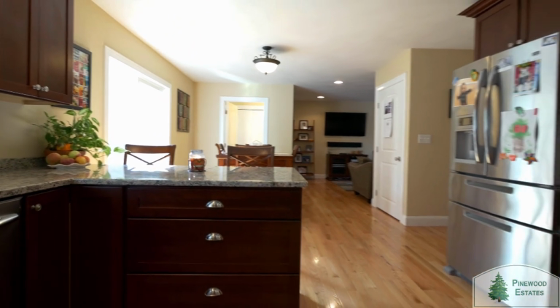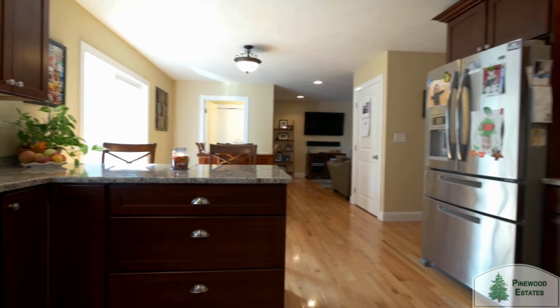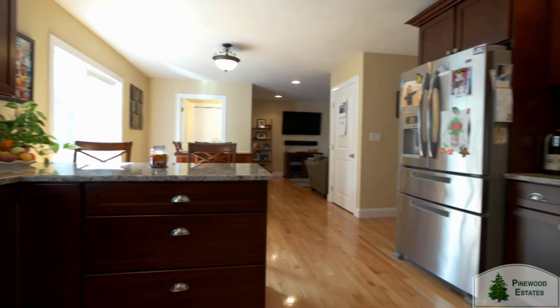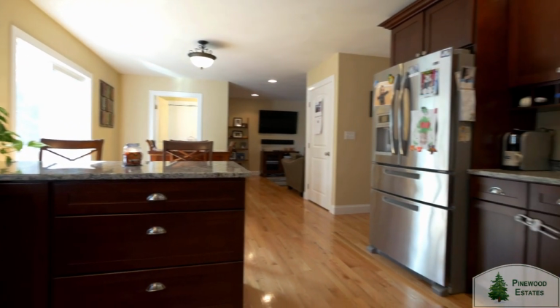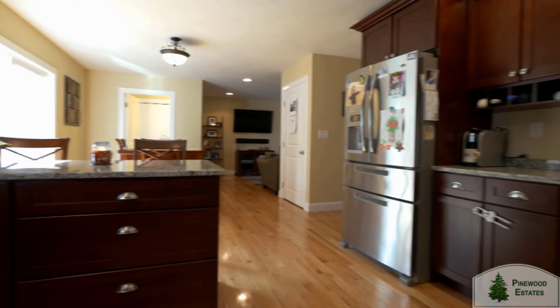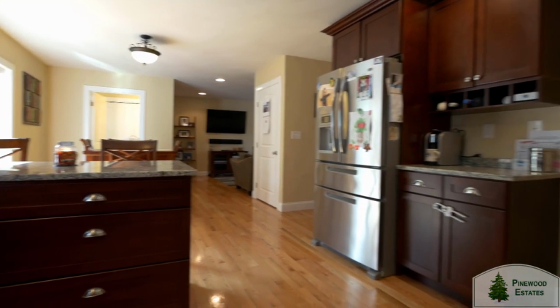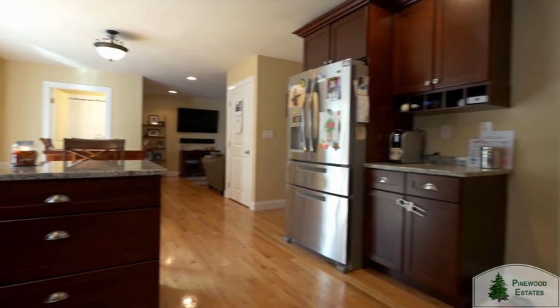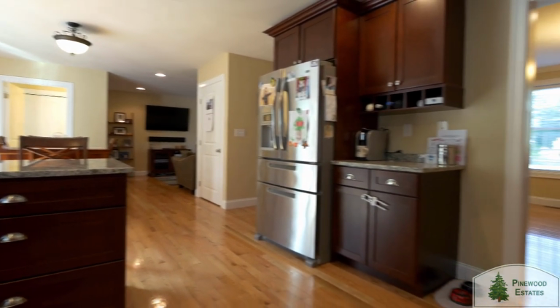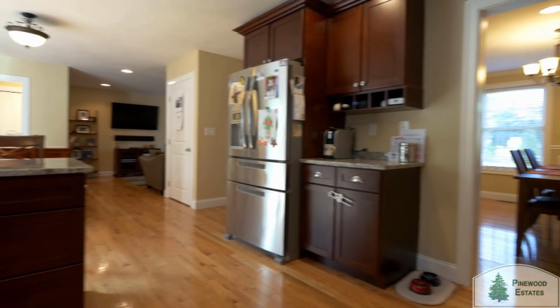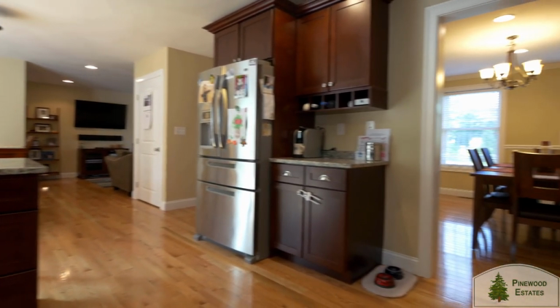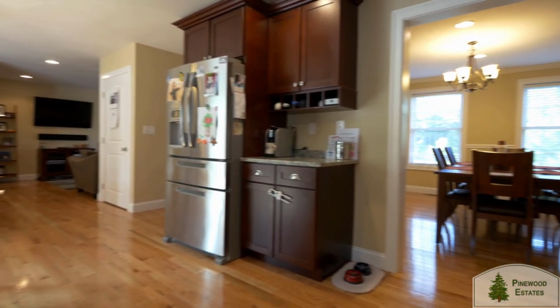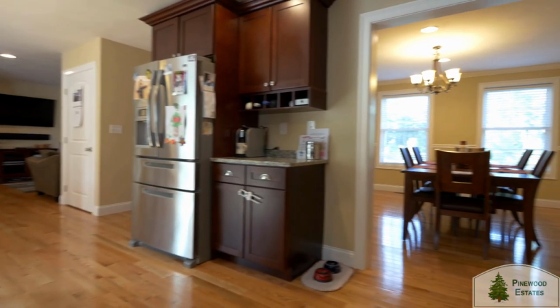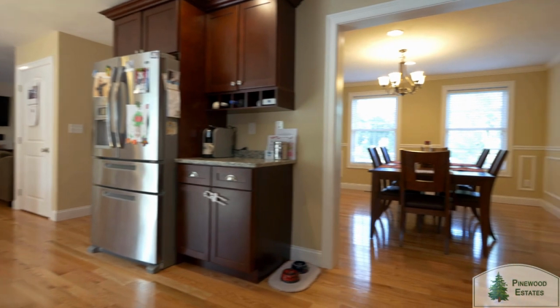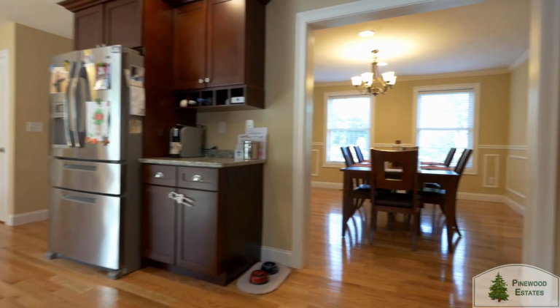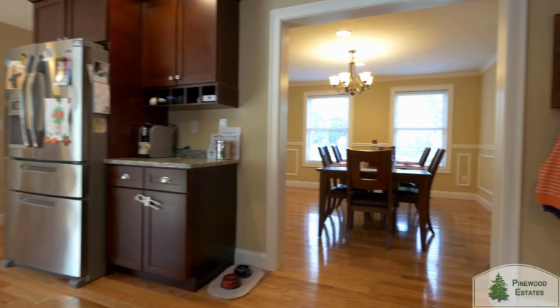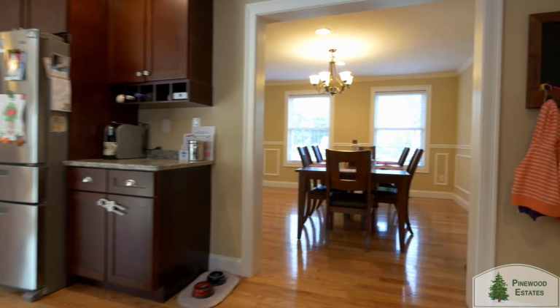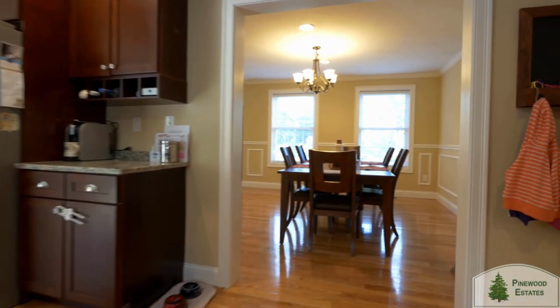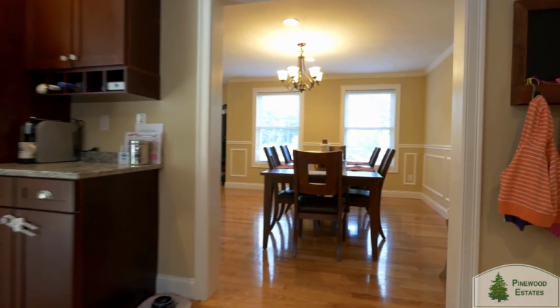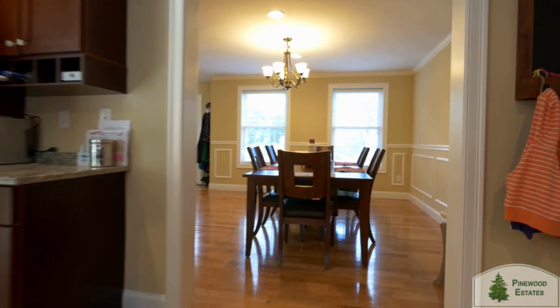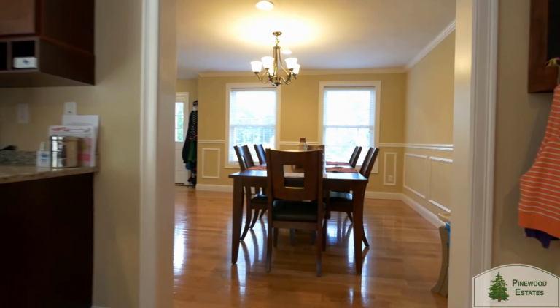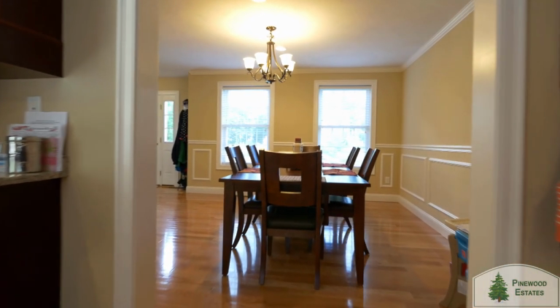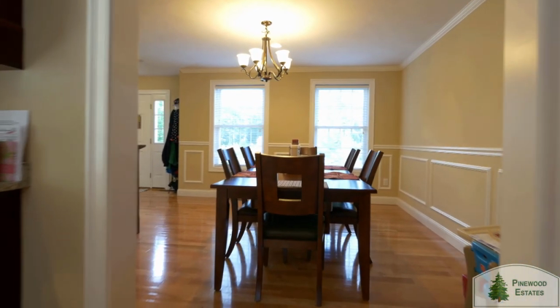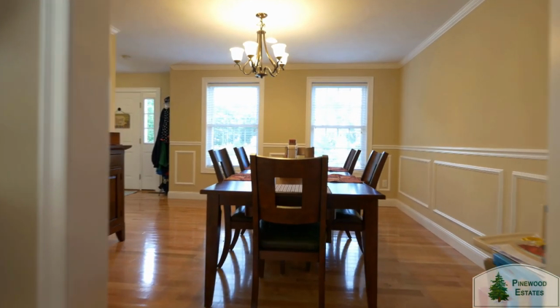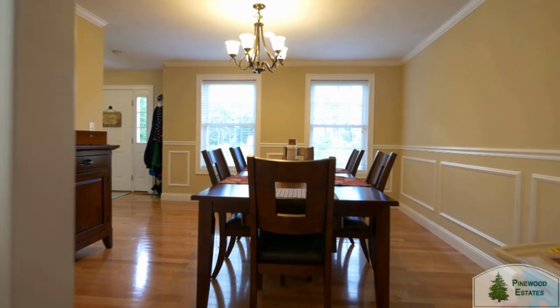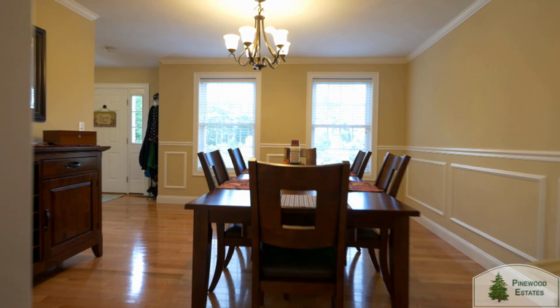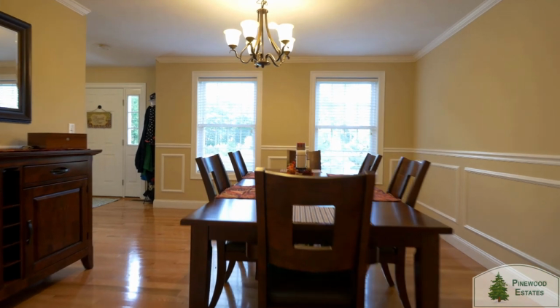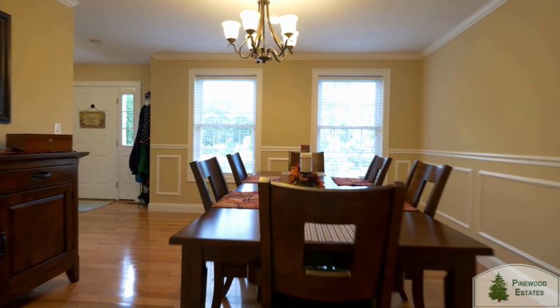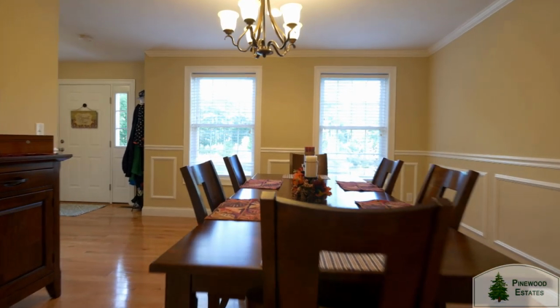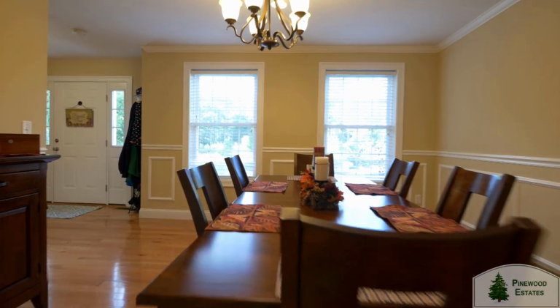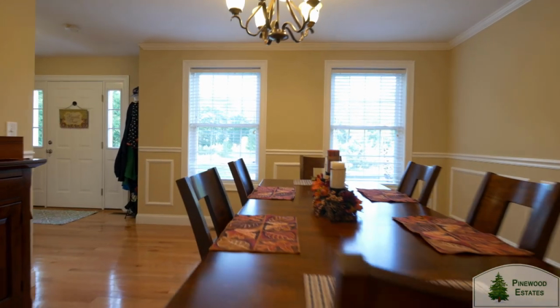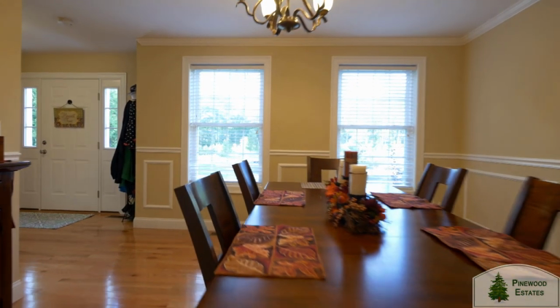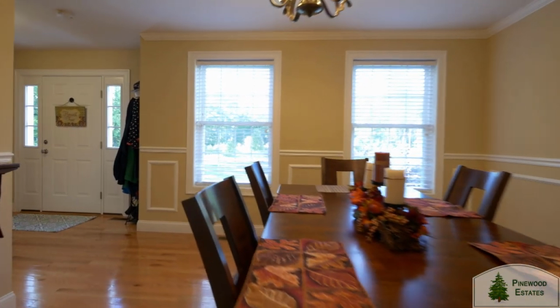We have several different floor plans to choose from to accommodate the way you live your busy life. Whether you want a home designed for entertaining or one designed for a little bit more elbow room, we have the right design for you.